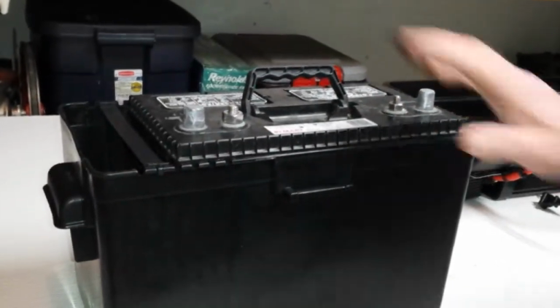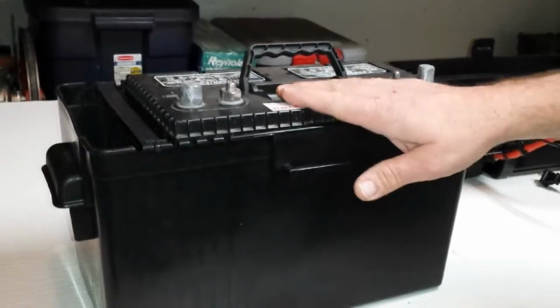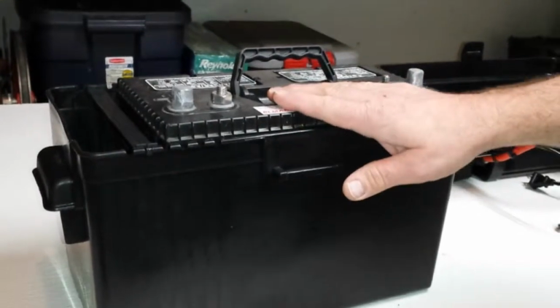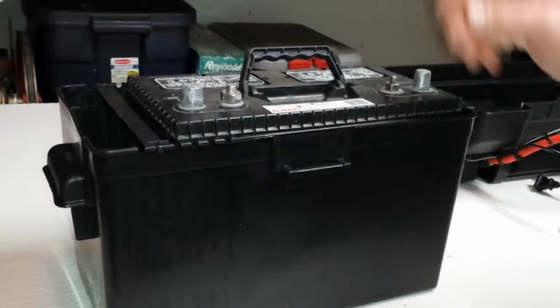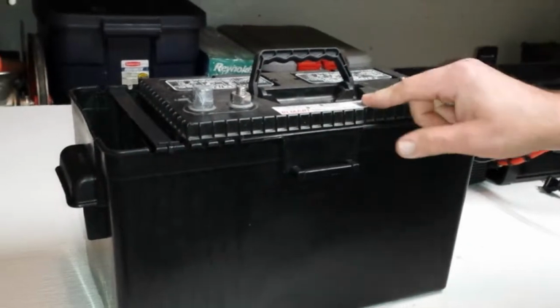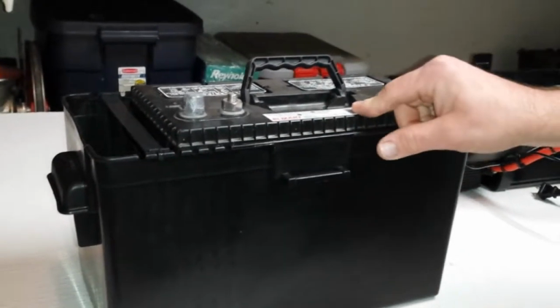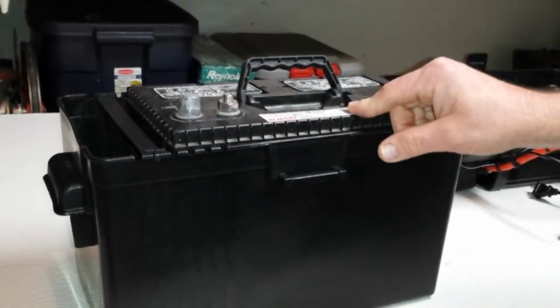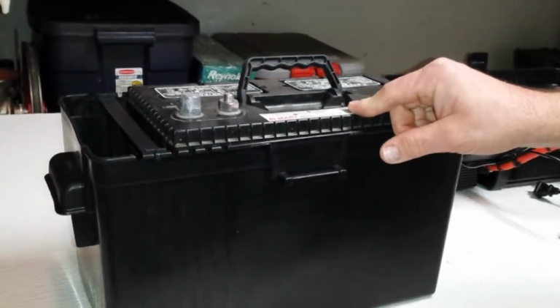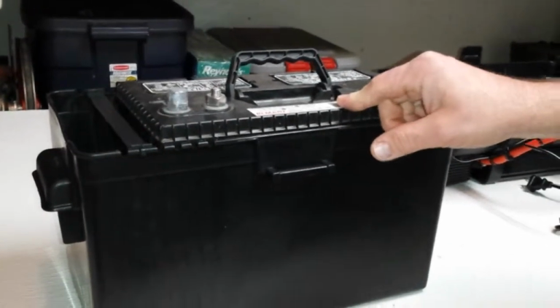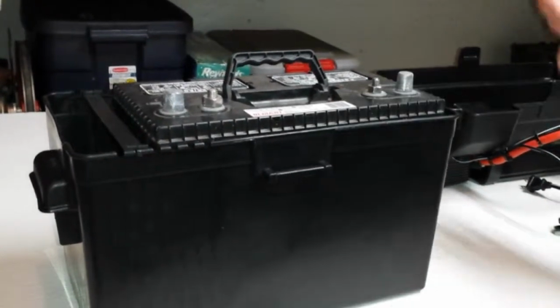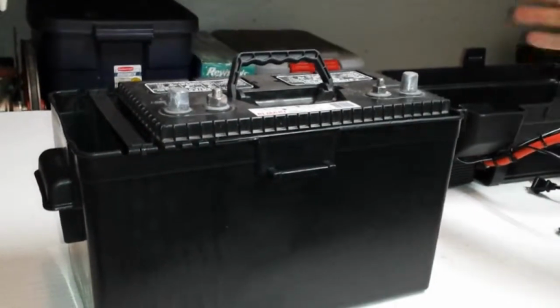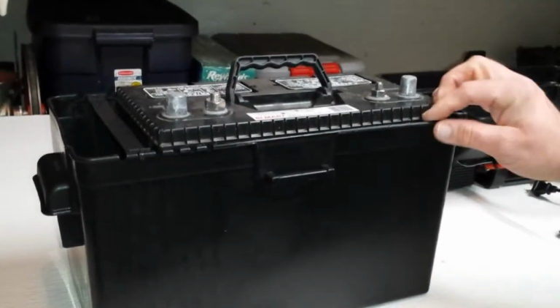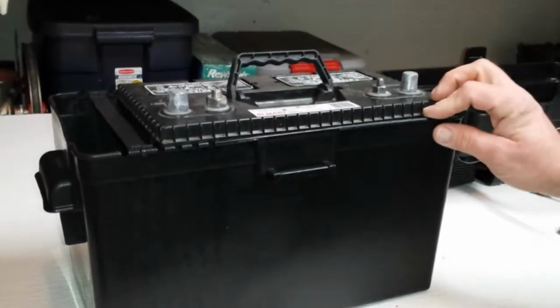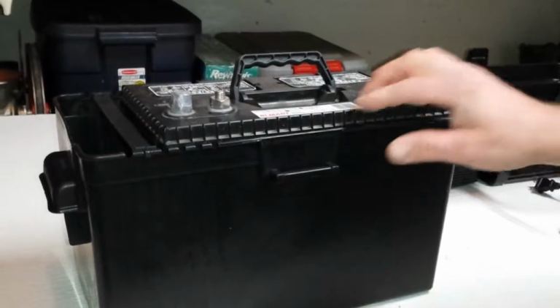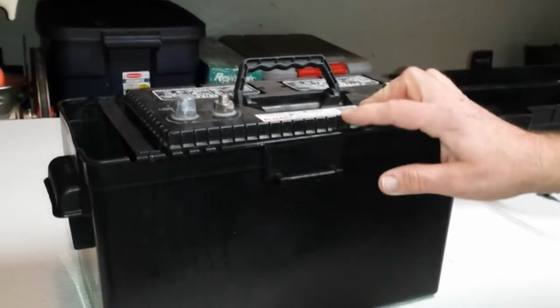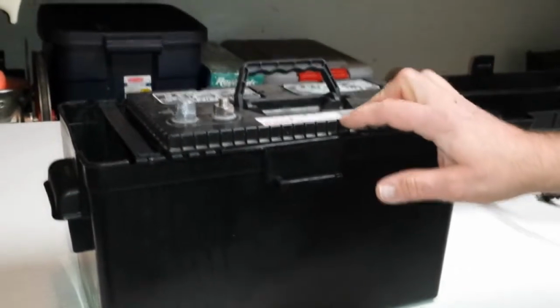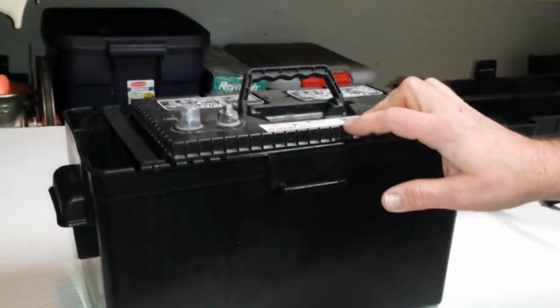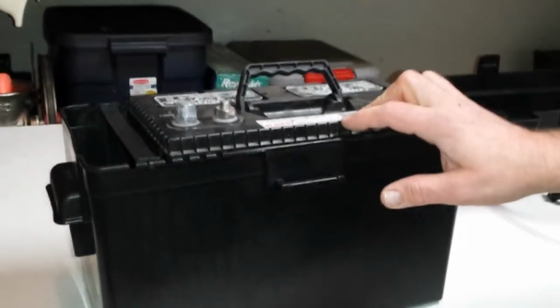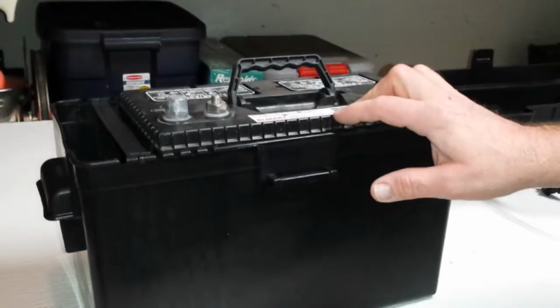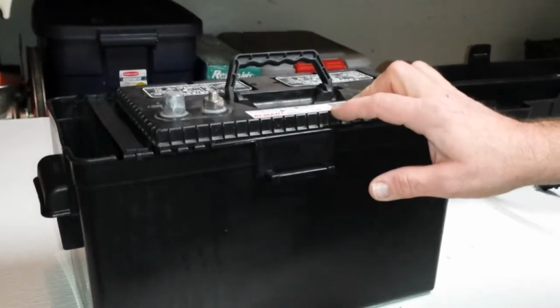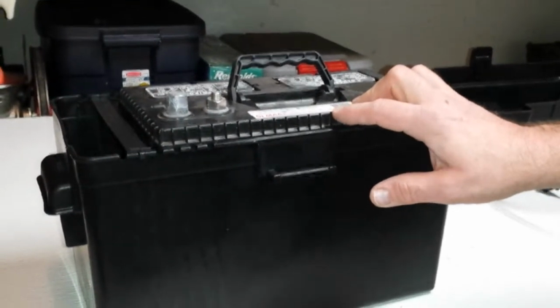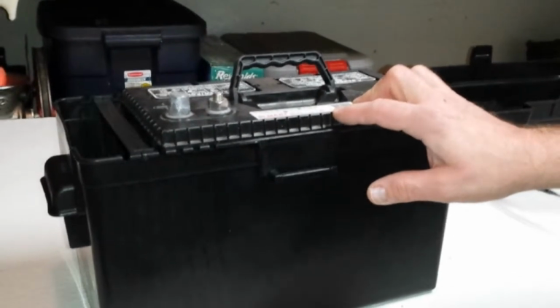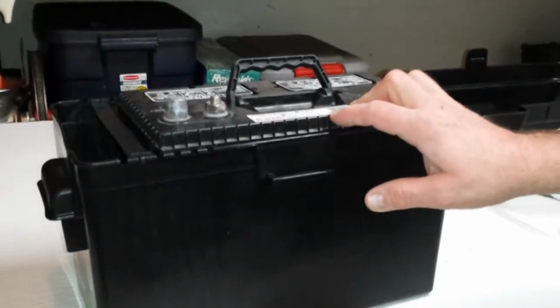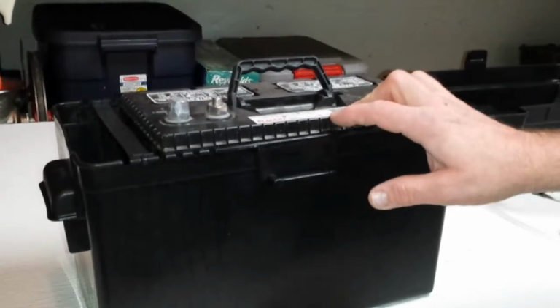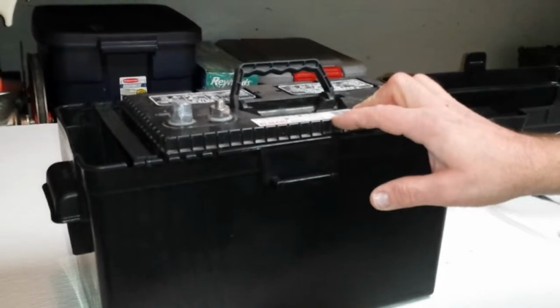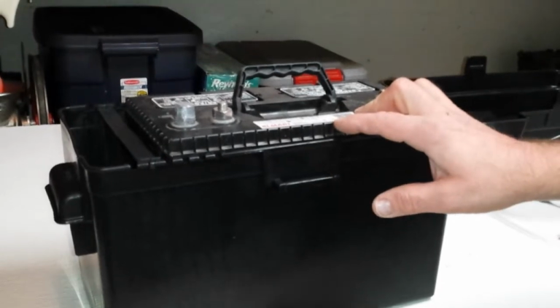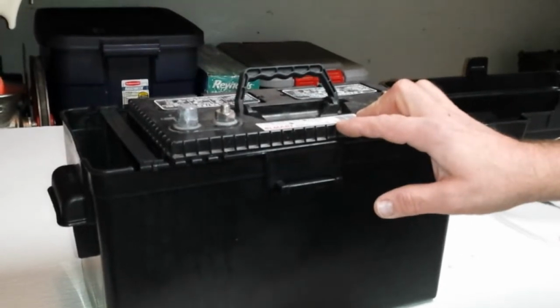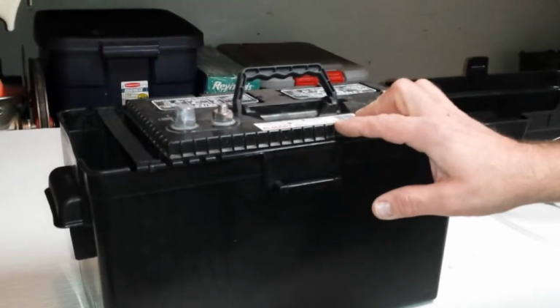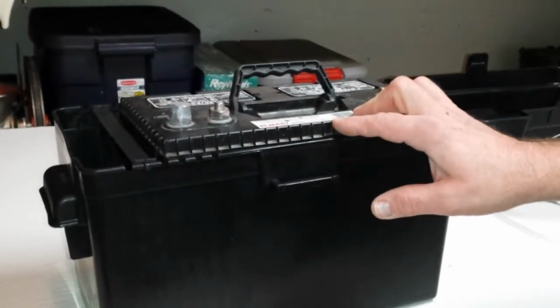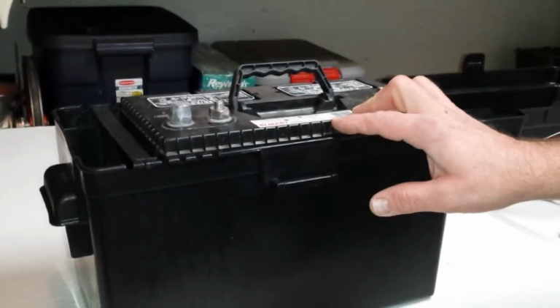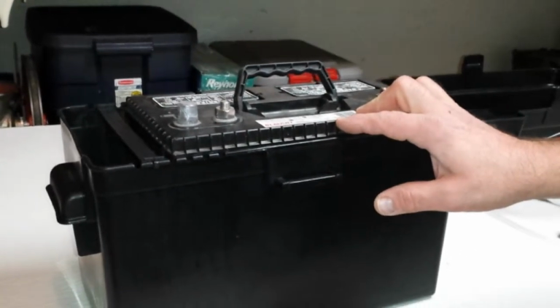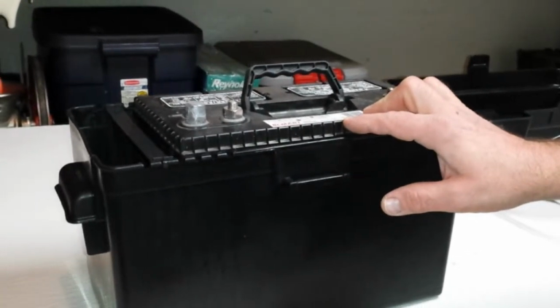This will give you the correct size battery for running the 800 watt inverter. You are typically looking for a battery that is somewhere in the neighborhood of 100 to 120 amp hours of capacity.